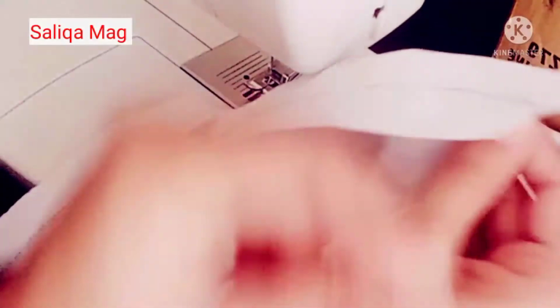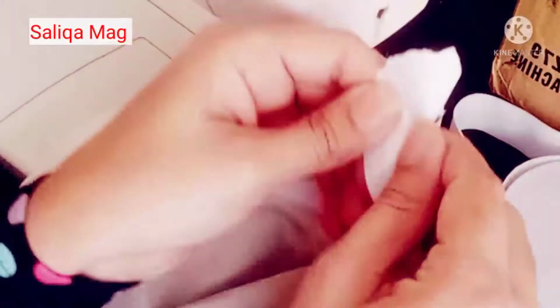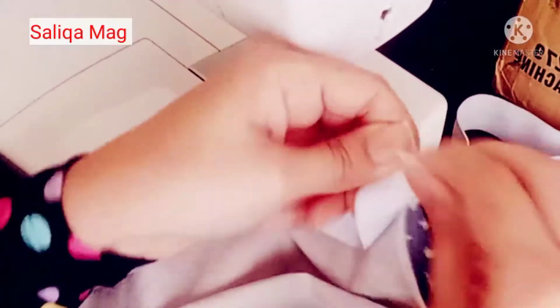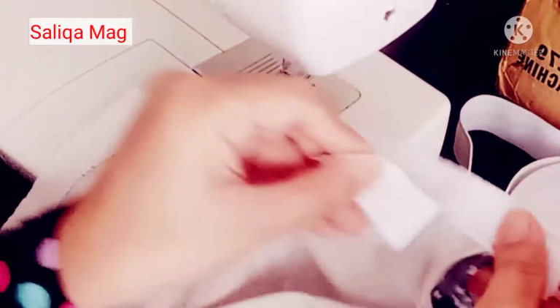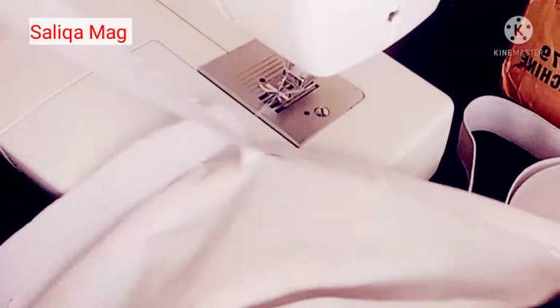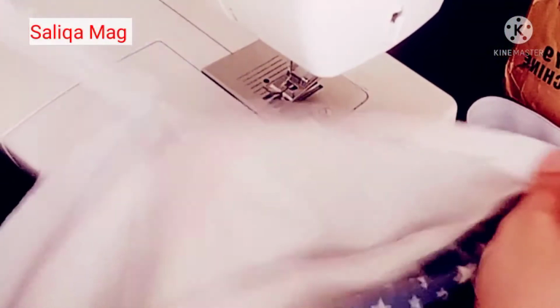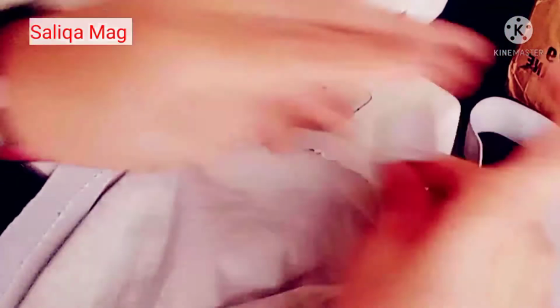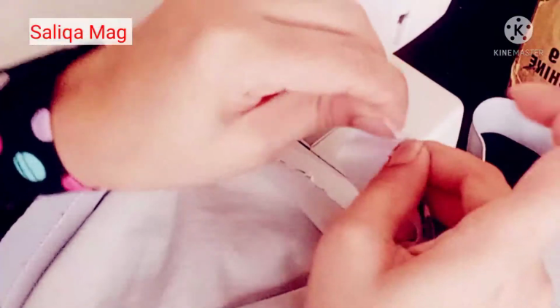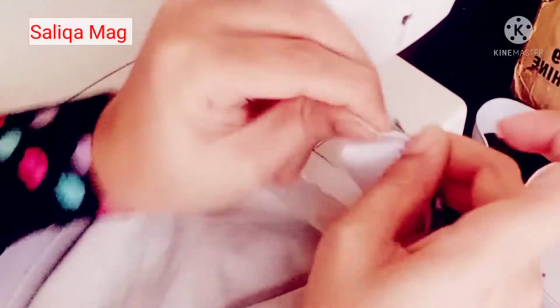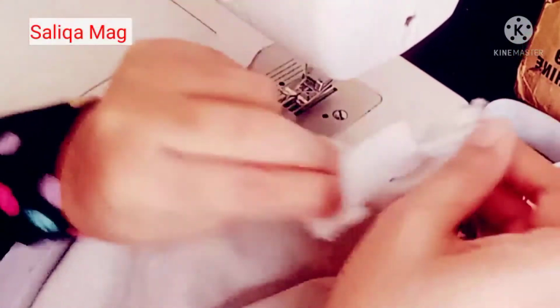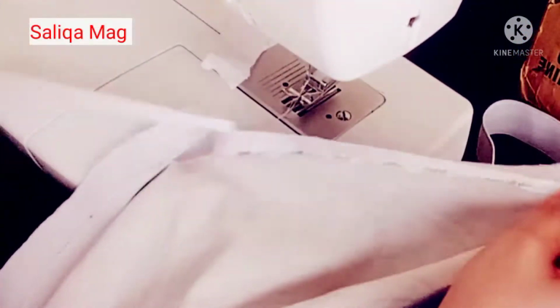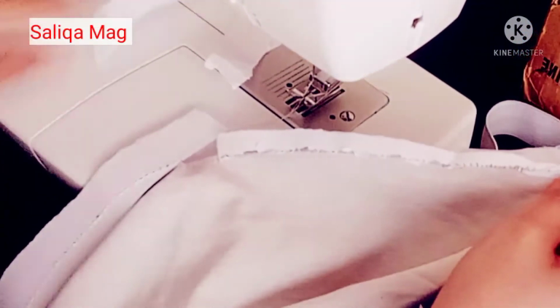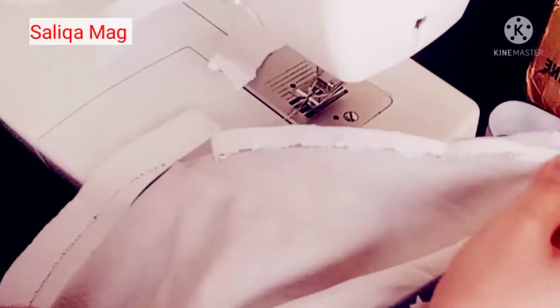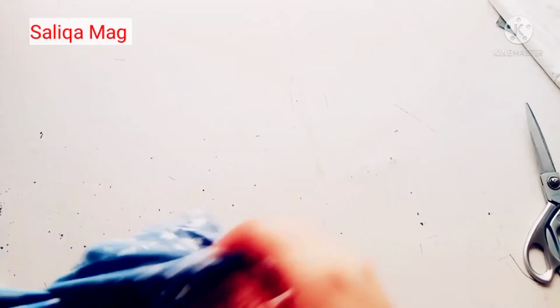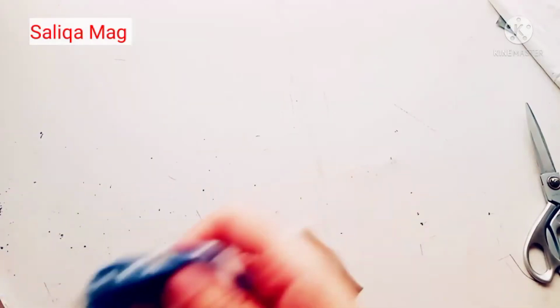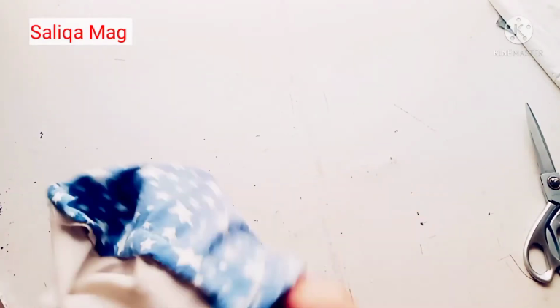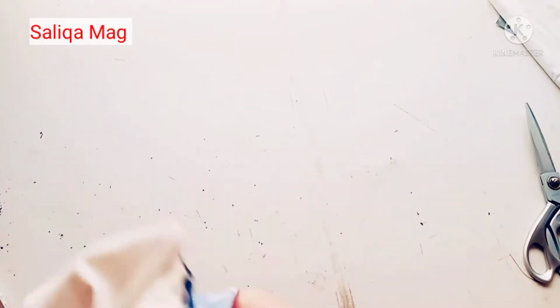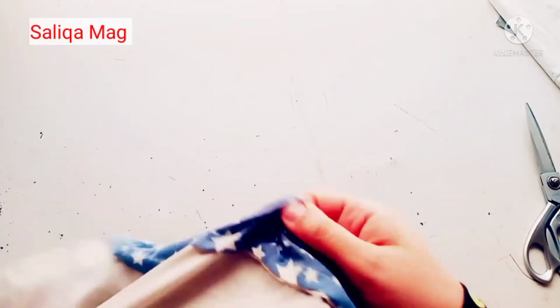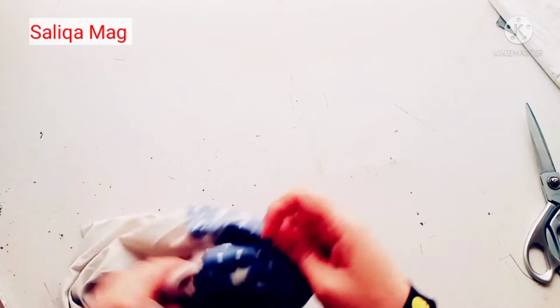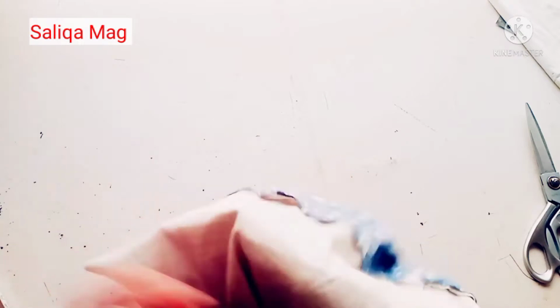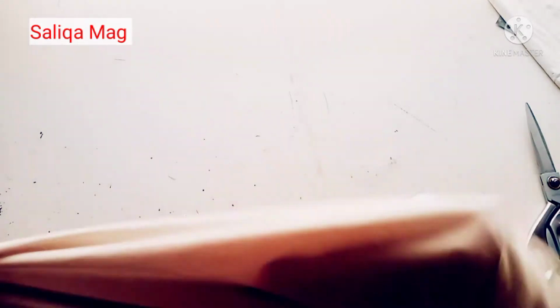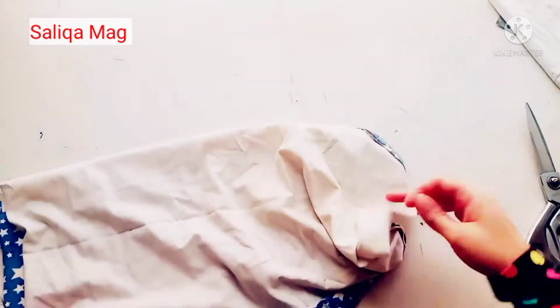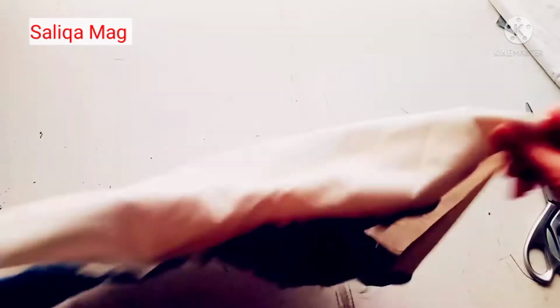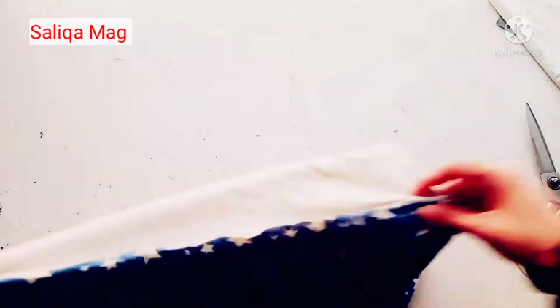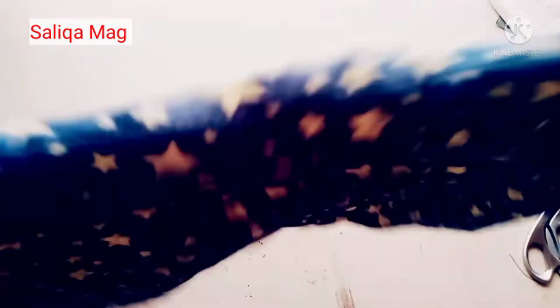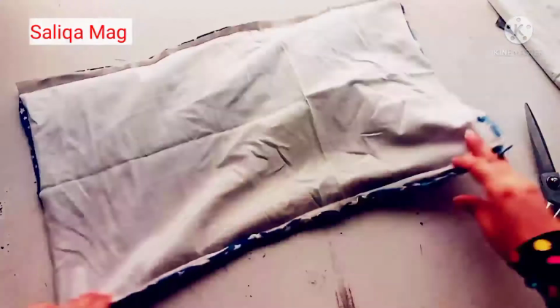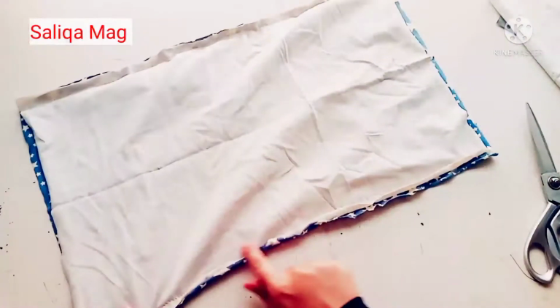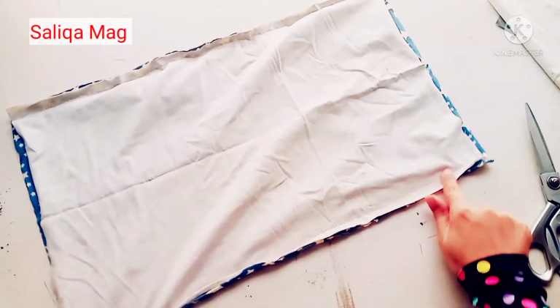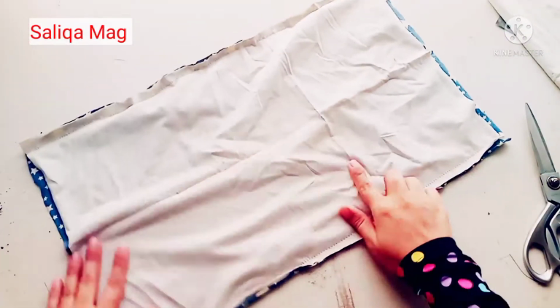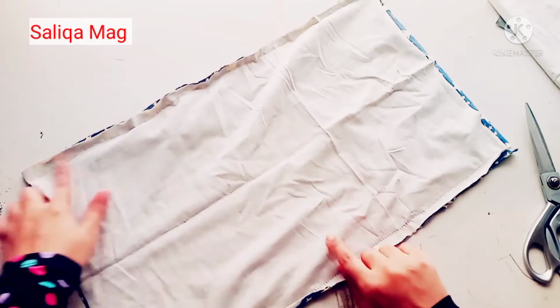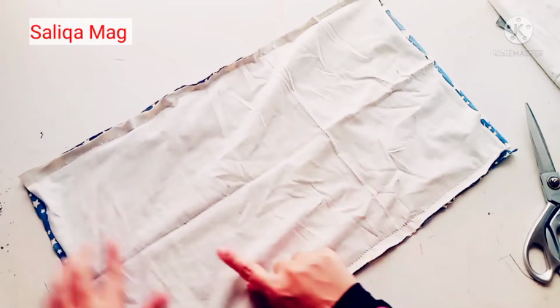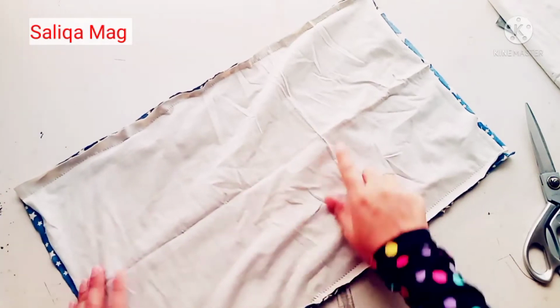If you are here for the first time, please don't forget to subscribe to the channel so every time I upload a video you can get a notification. Now you need to turn the fabric like this, and I just stitch along both stitching lines.